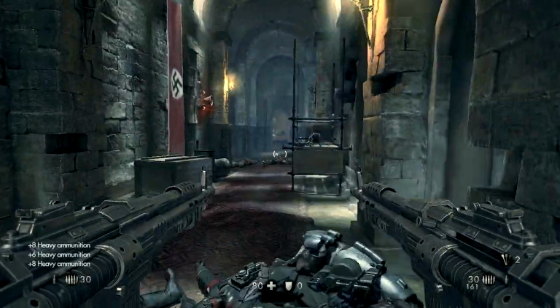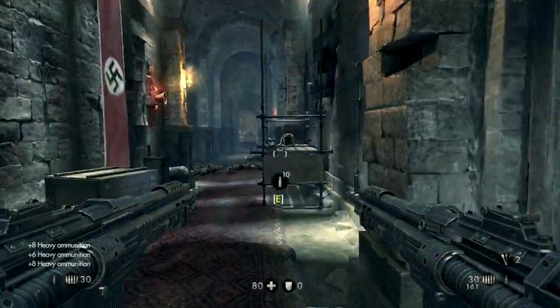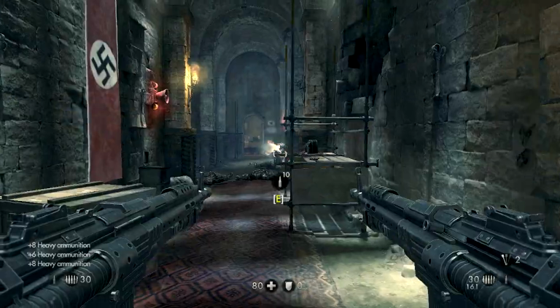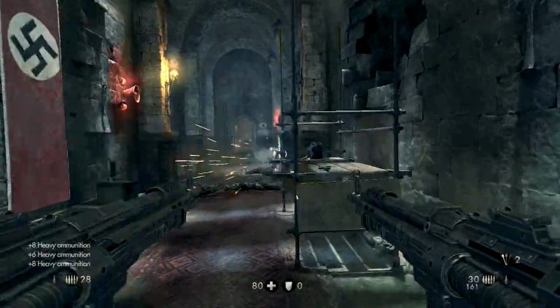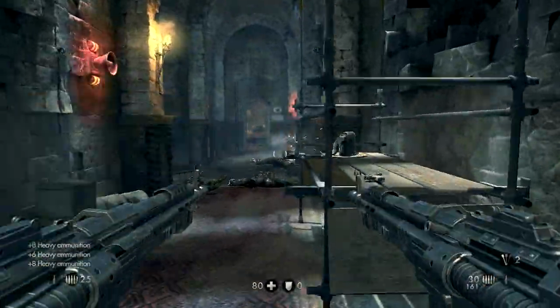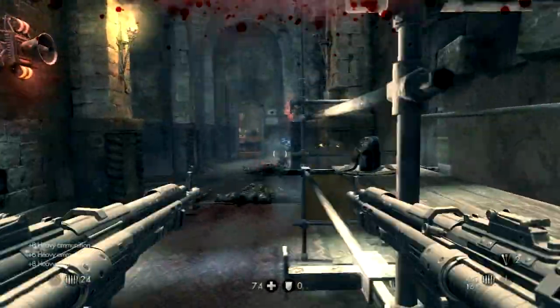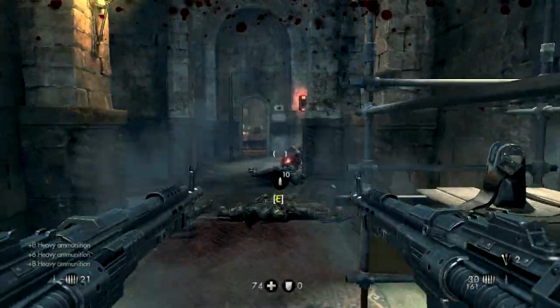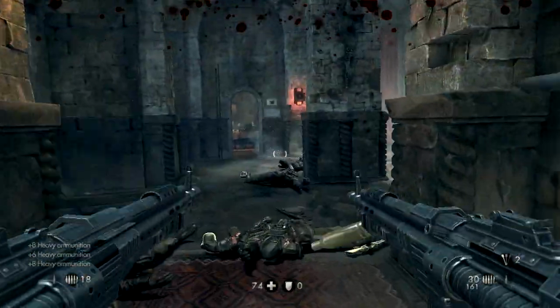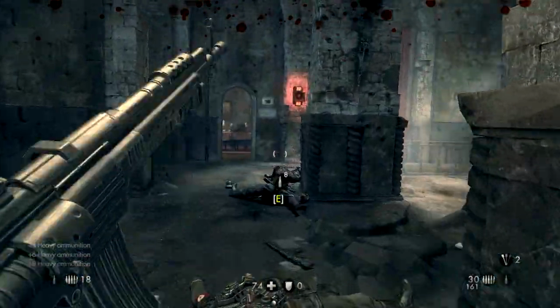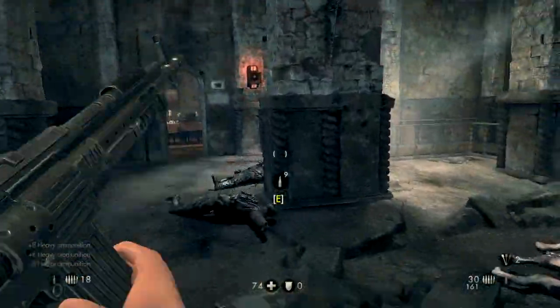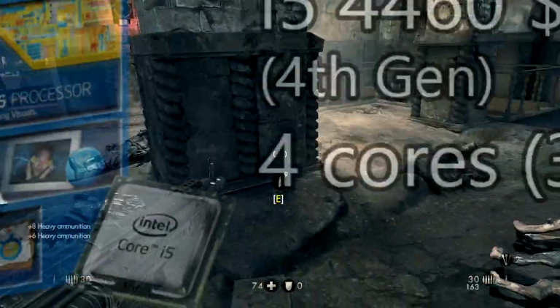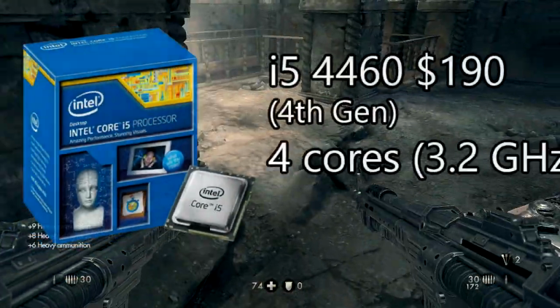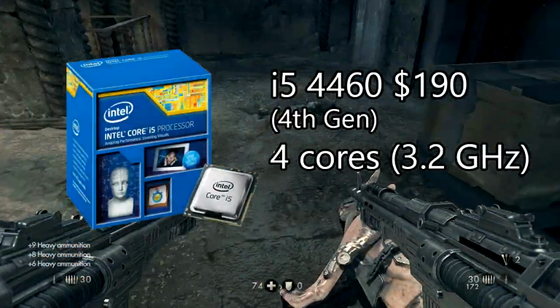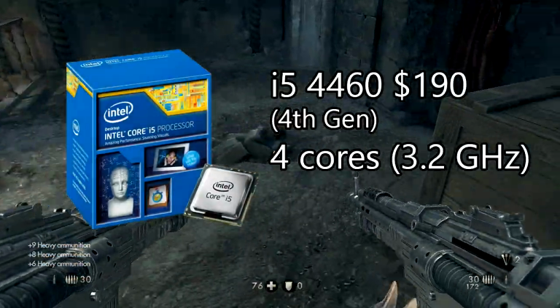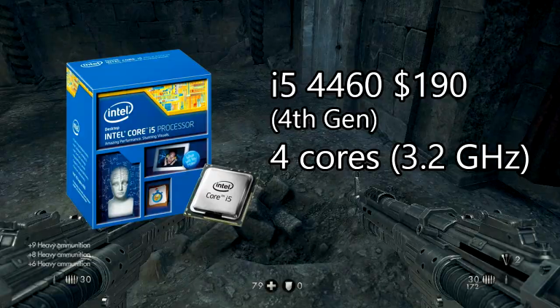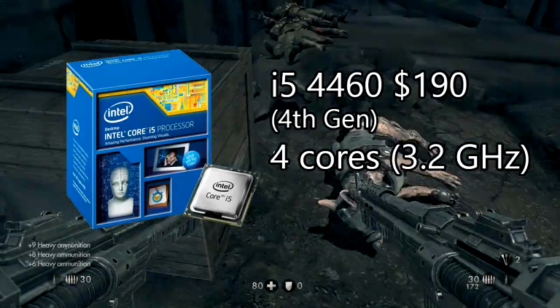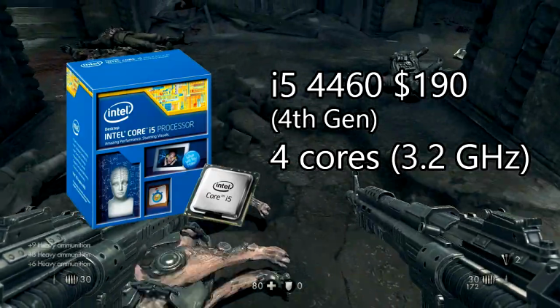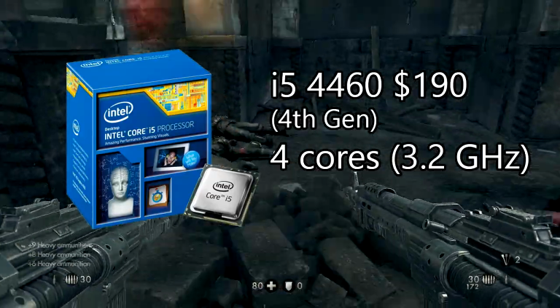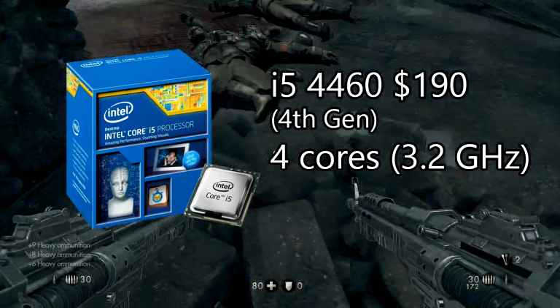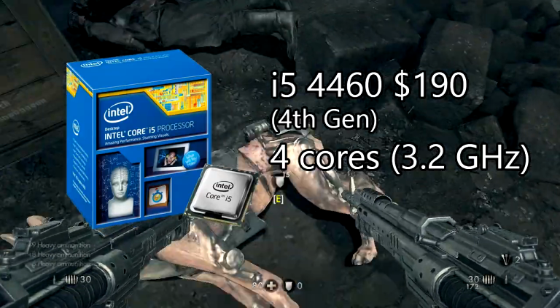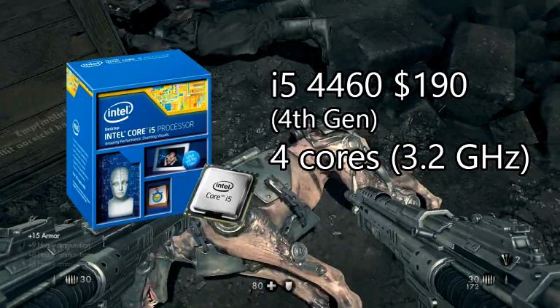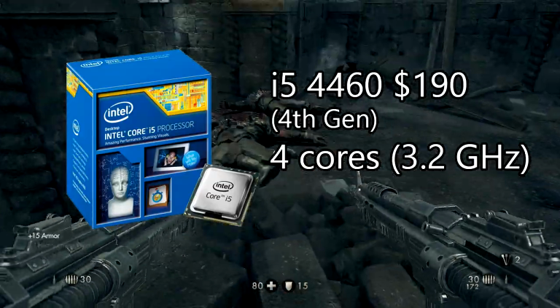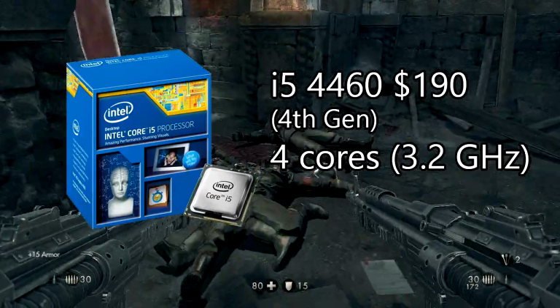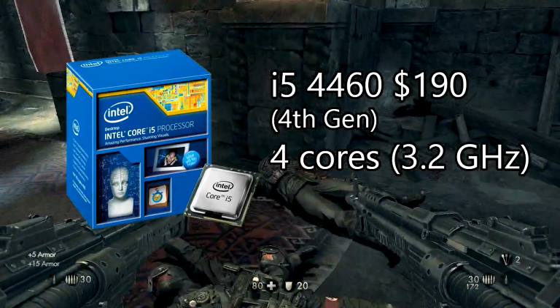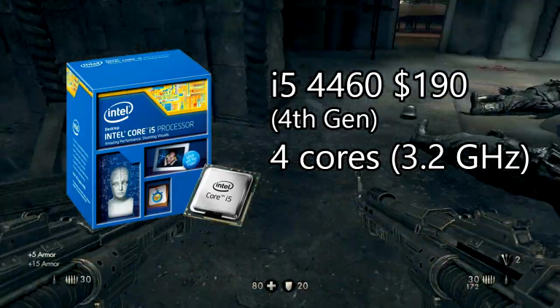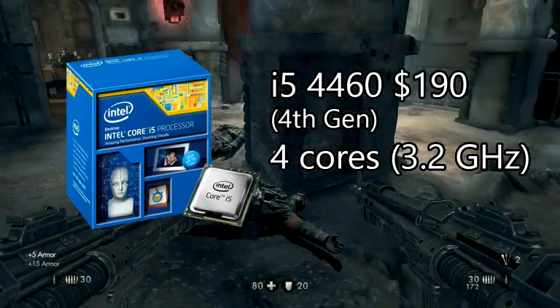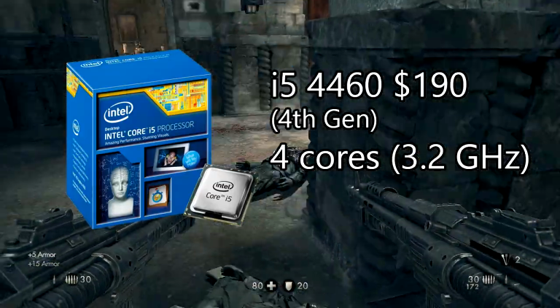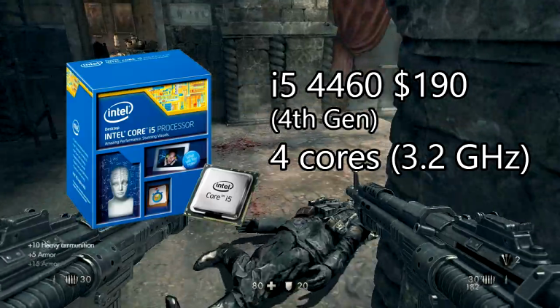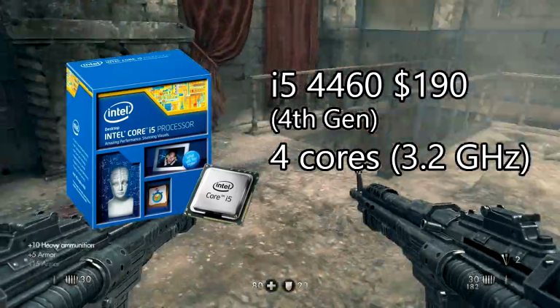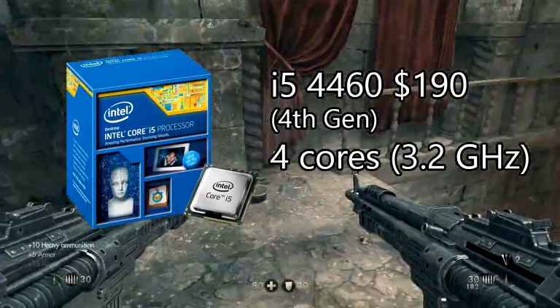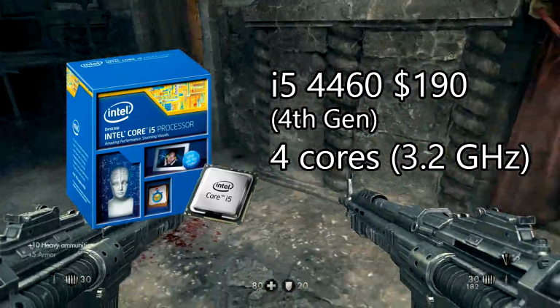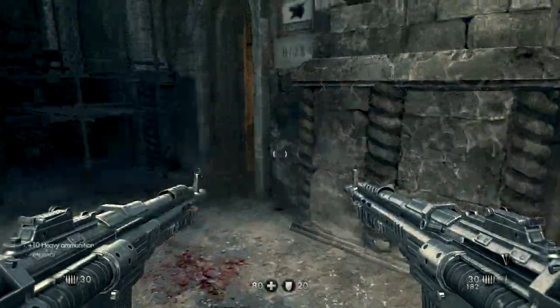If you have a bit more to spend on your CPU, then the best mid-range CPU for gaming would be the Intel Core i5 4460. It will cost you $119. It has 4 cores and it's clocked to 3.2GHz with a max turbo boost up to 3.4GHz.